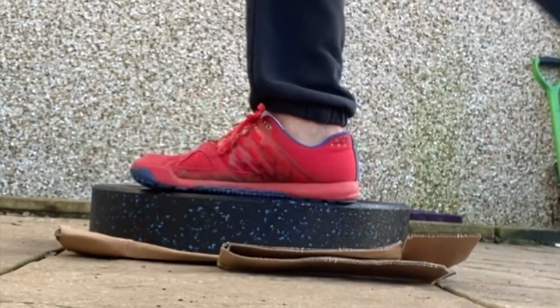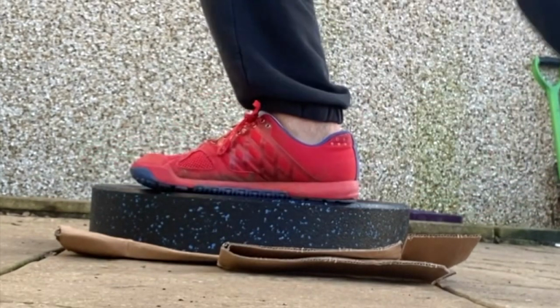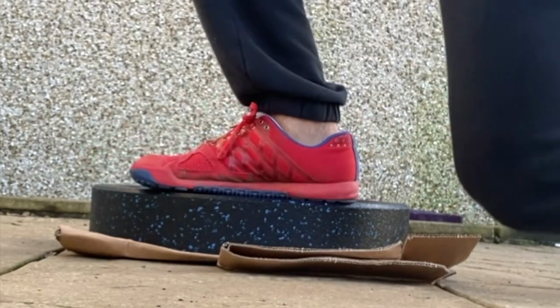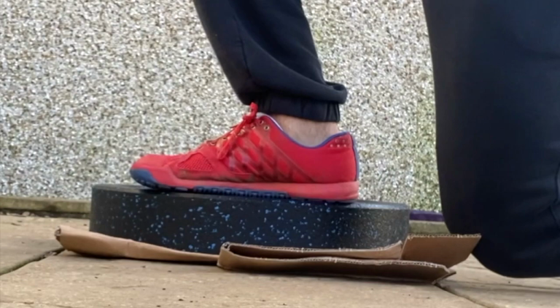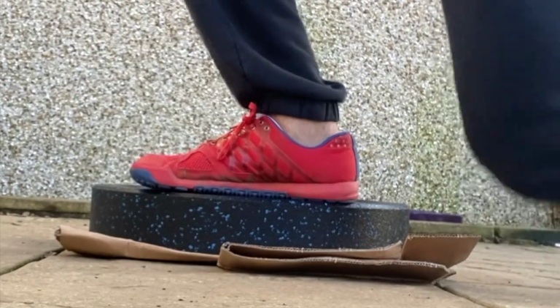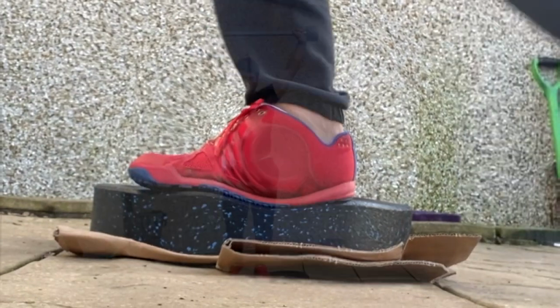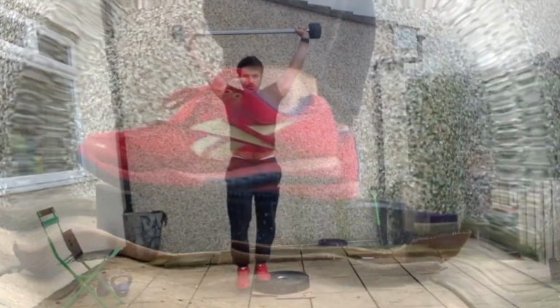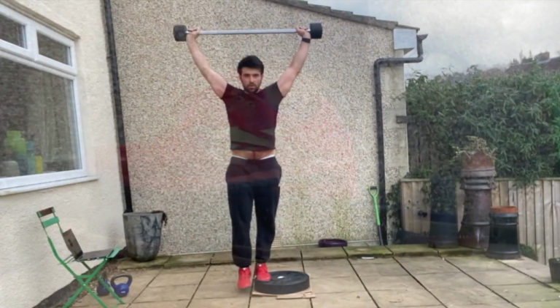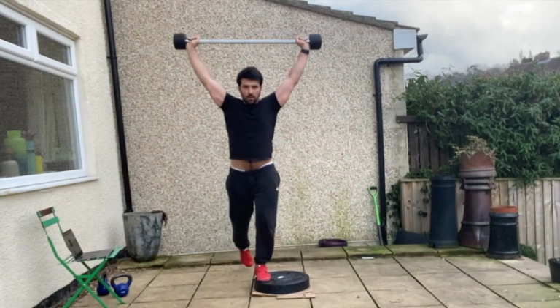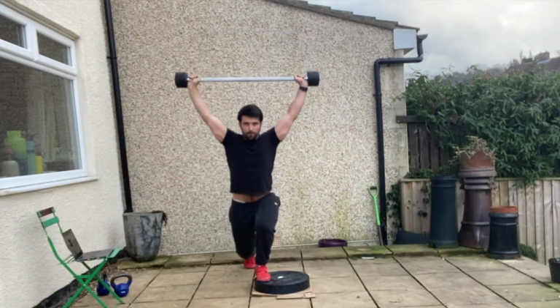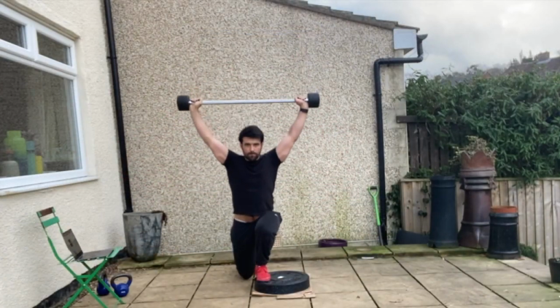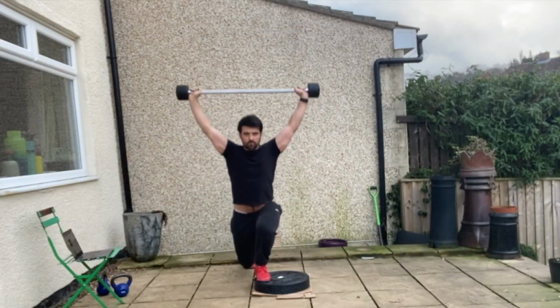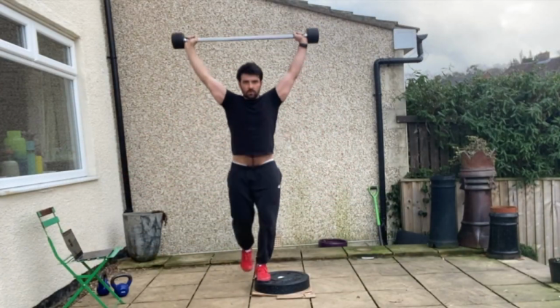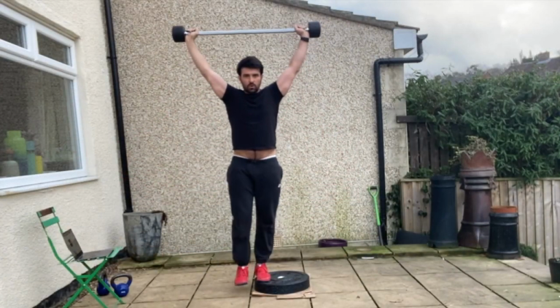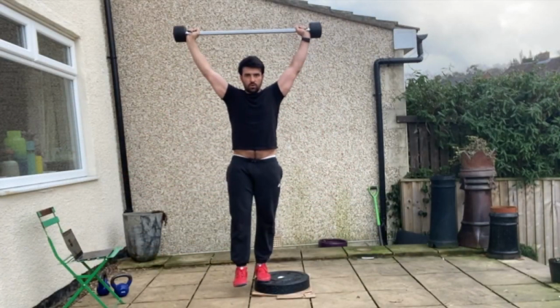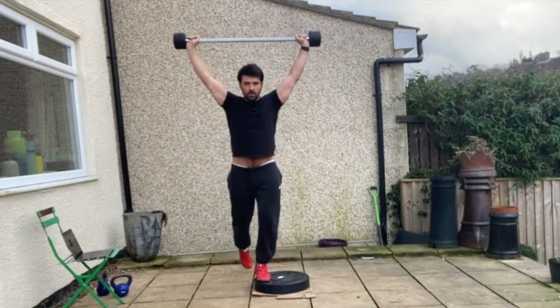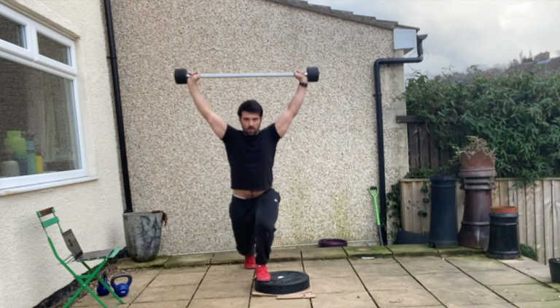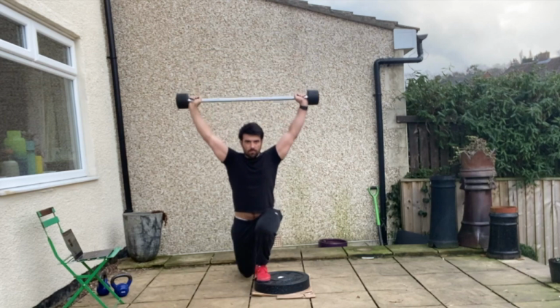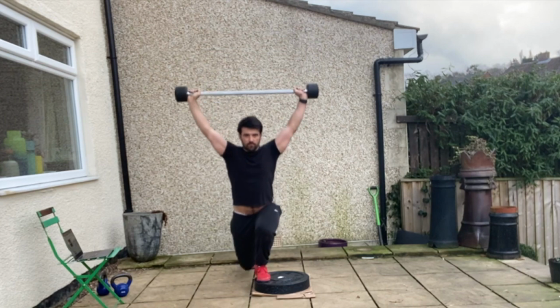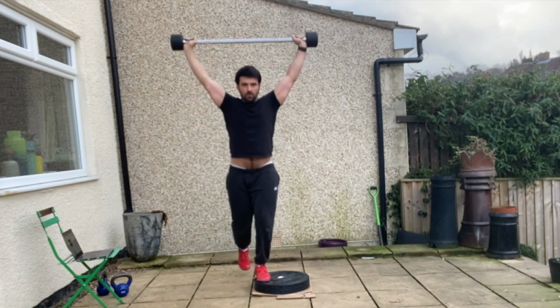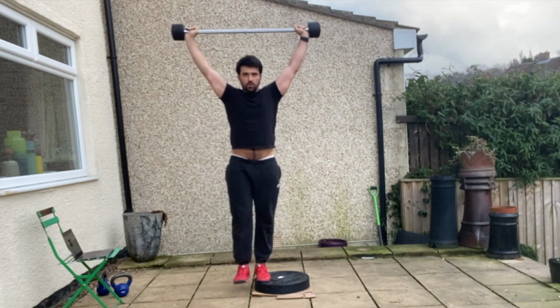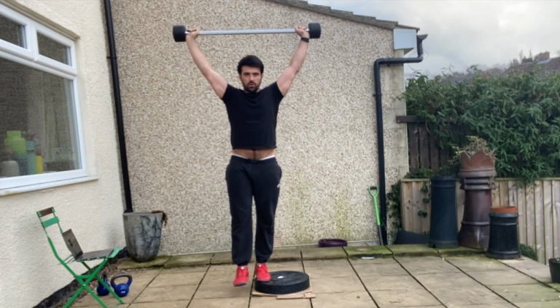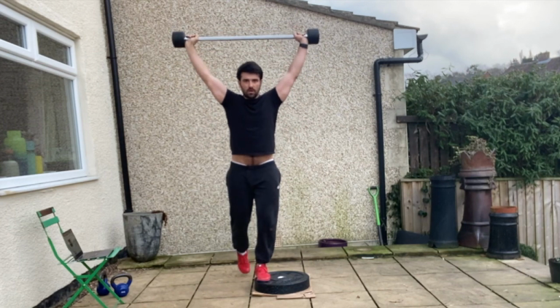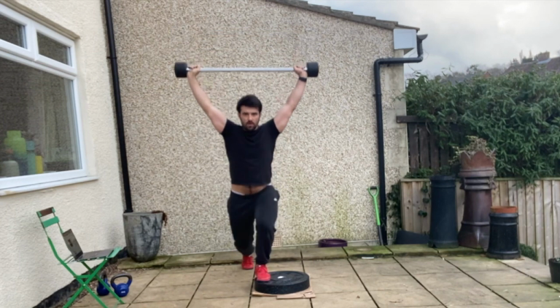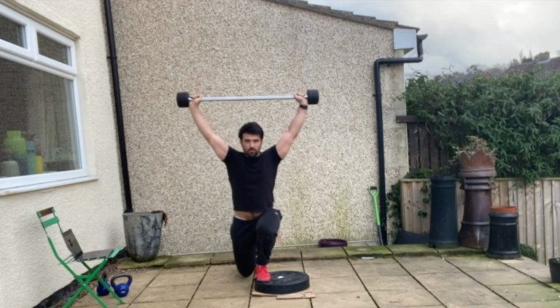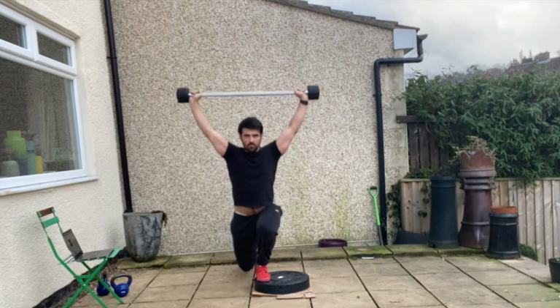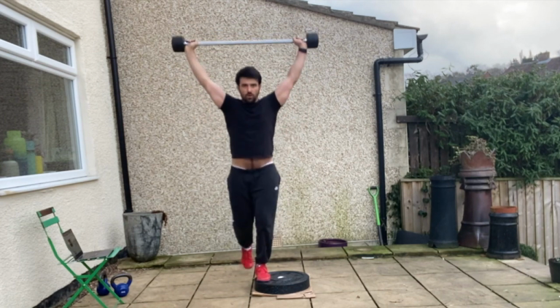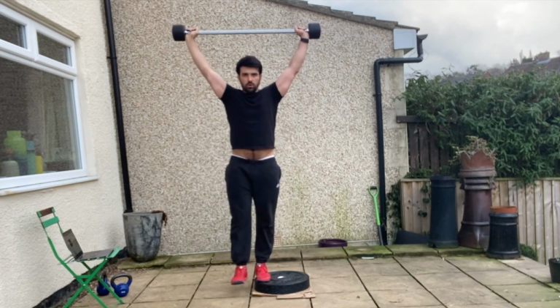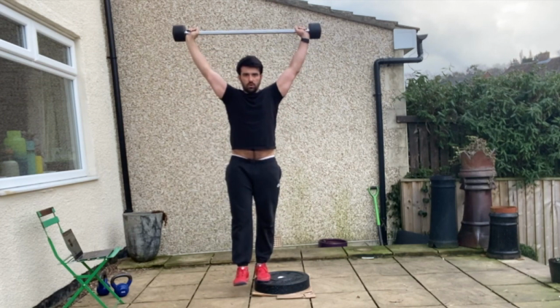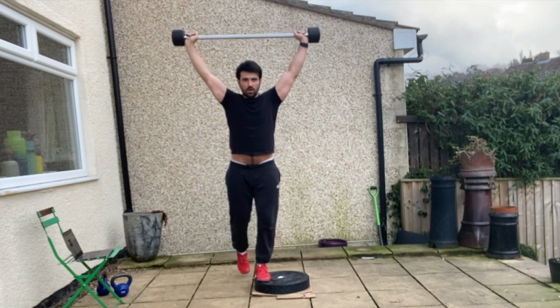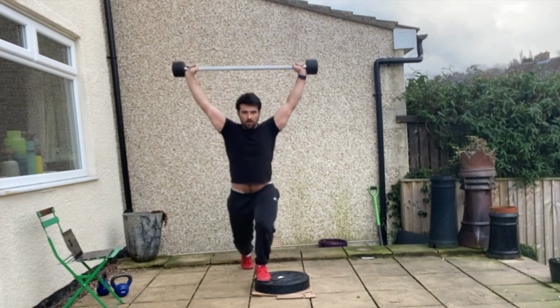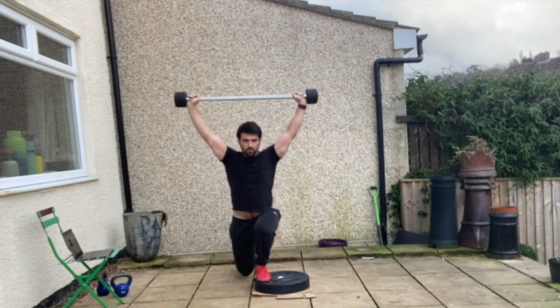From a front-on position, make sure your hips don't deviate side to side, keep your chin tucked, and make sure the non-weight-bearing leg doesn't touch the box. Repeat for the prescribed number of repetitions on one side before changing sides.